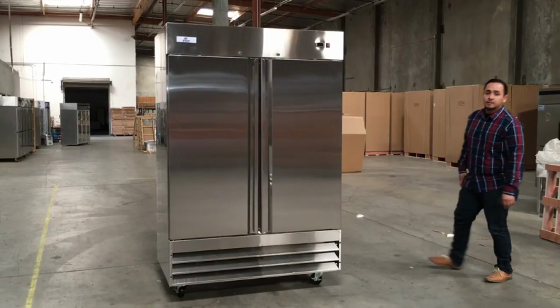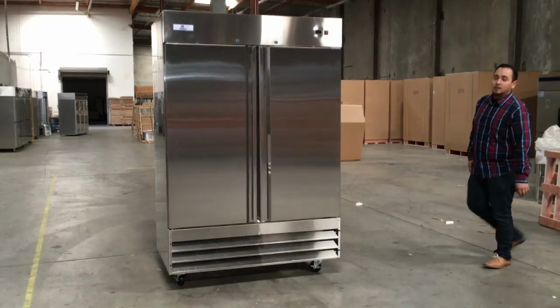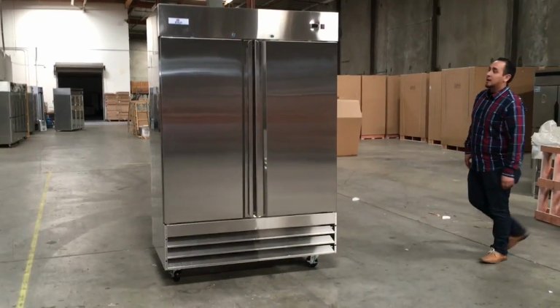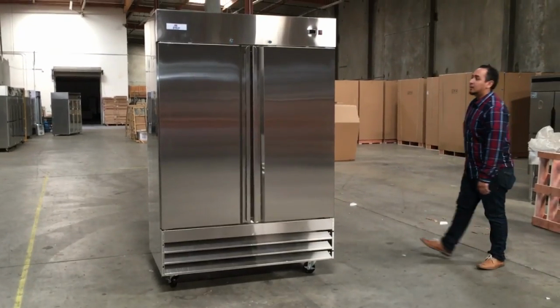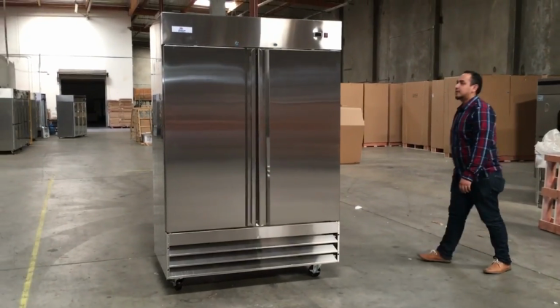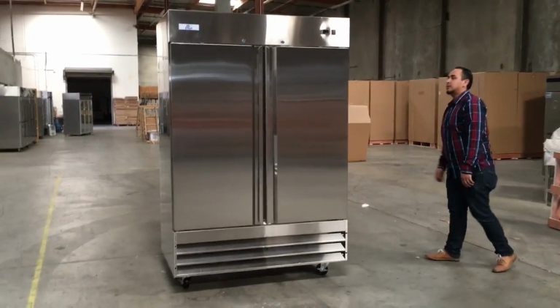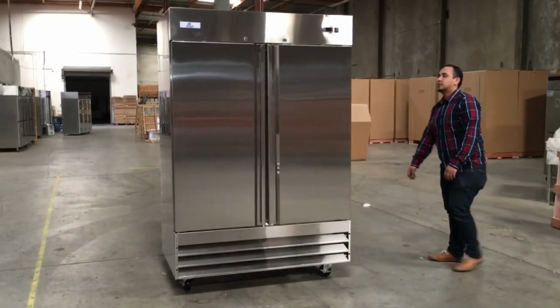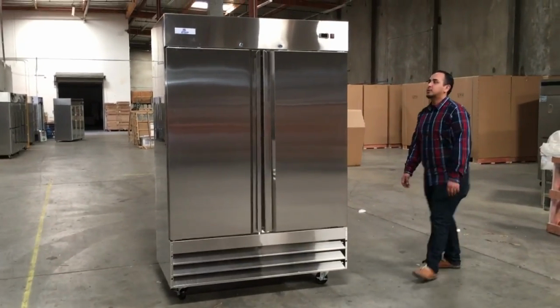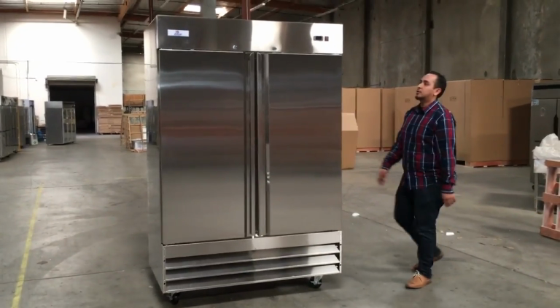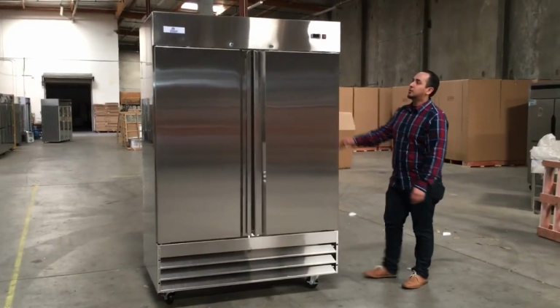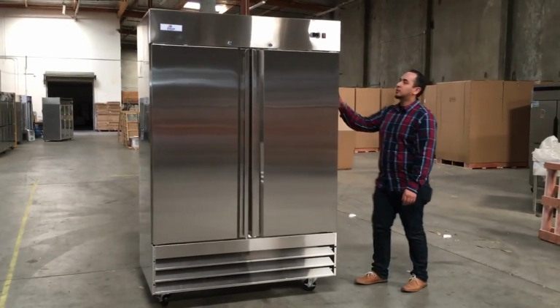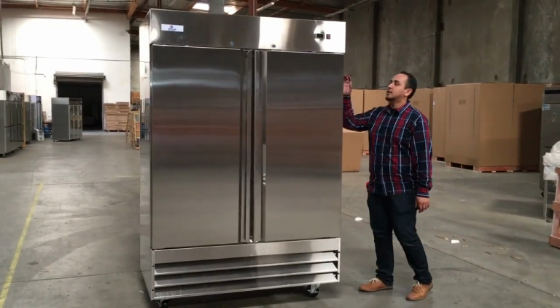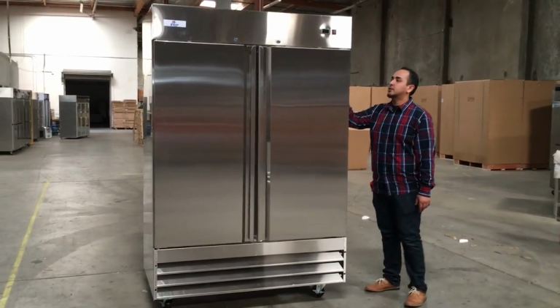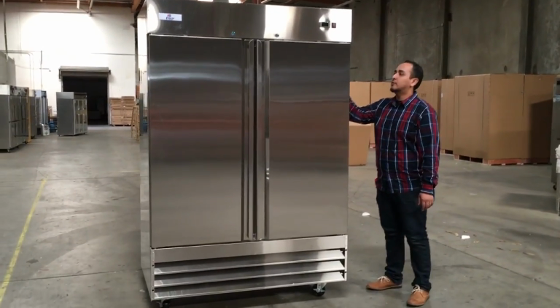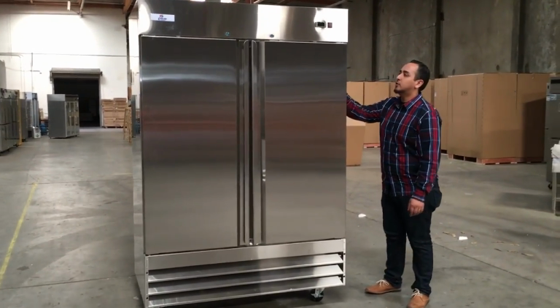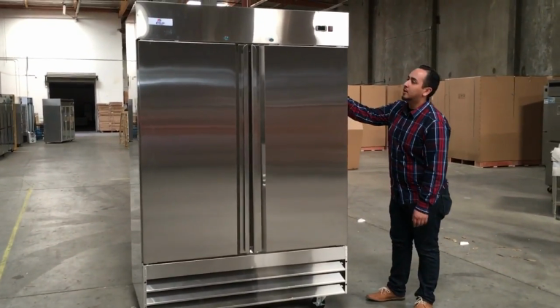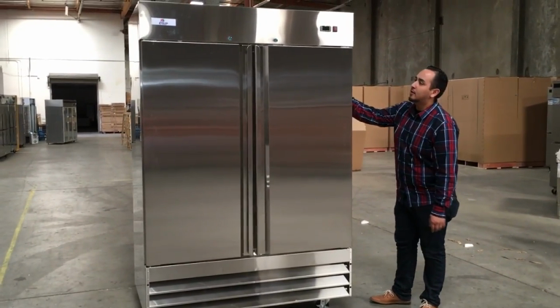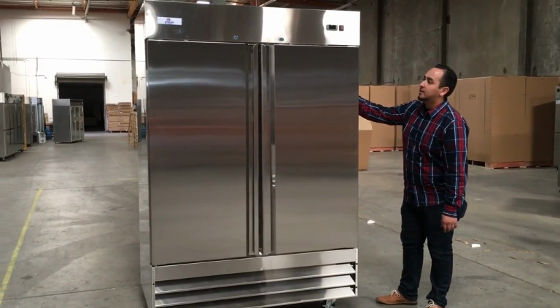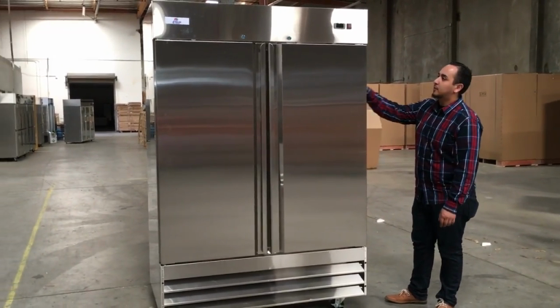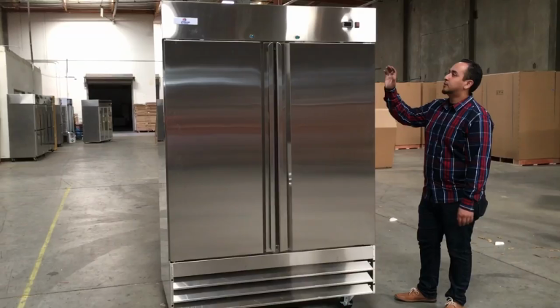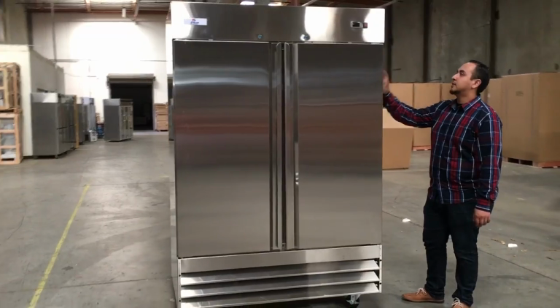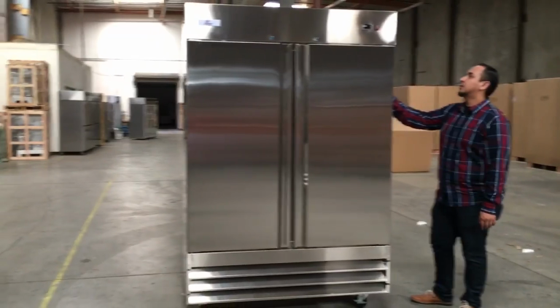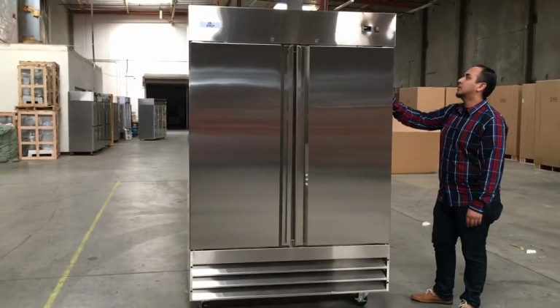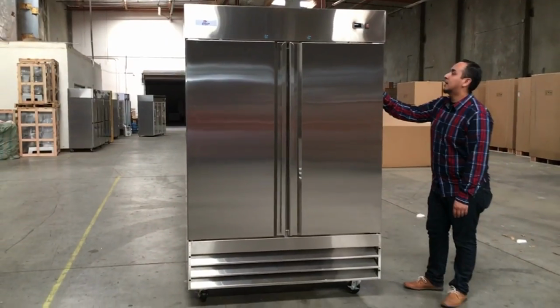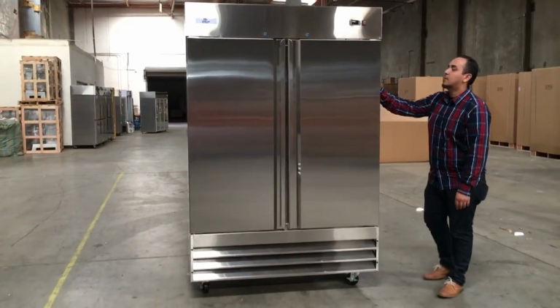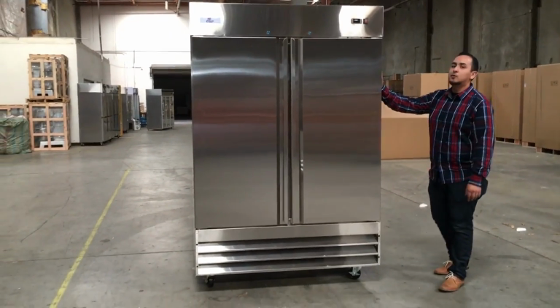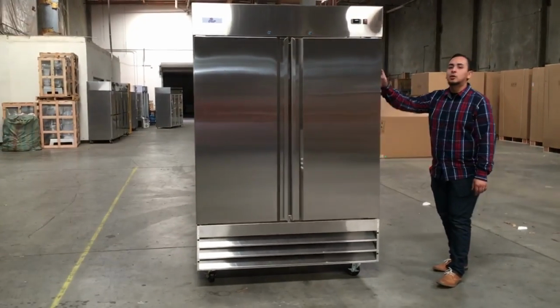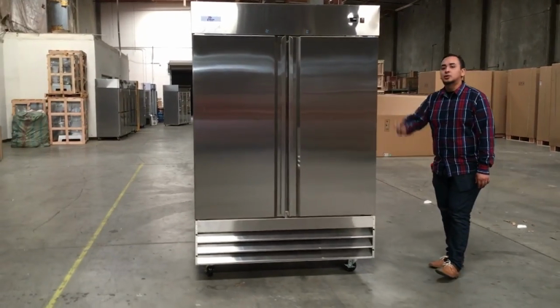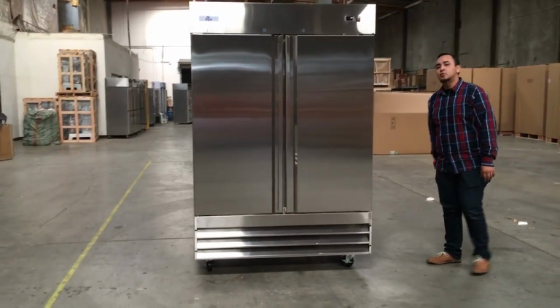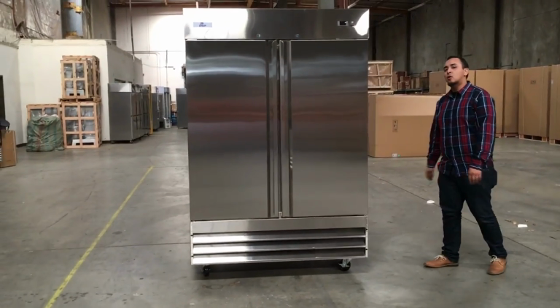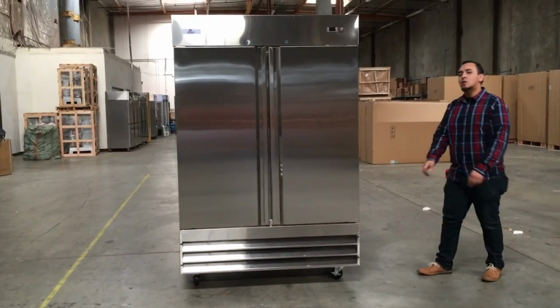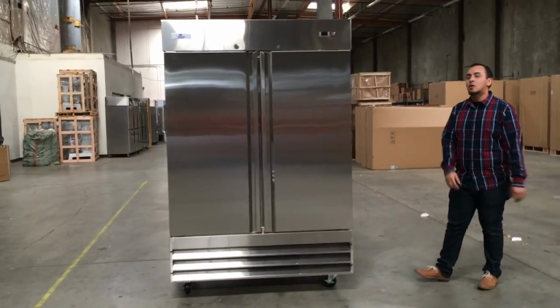Hello guys, I'm going to introduce to you our two-door stainless steel refrigerator. It's a beautiful stainless steel unit, model 2RR.